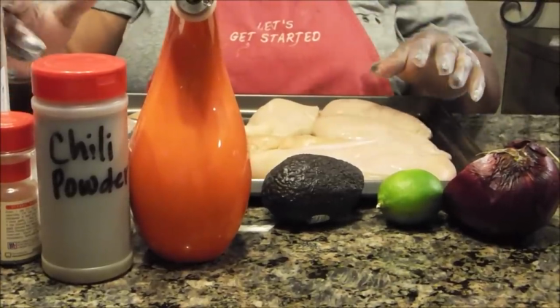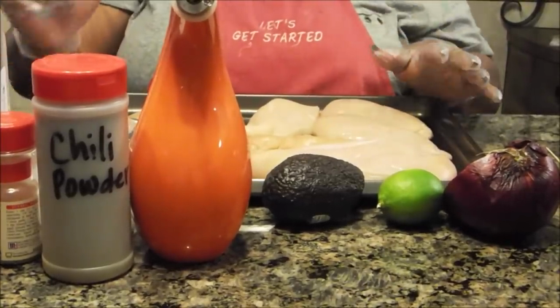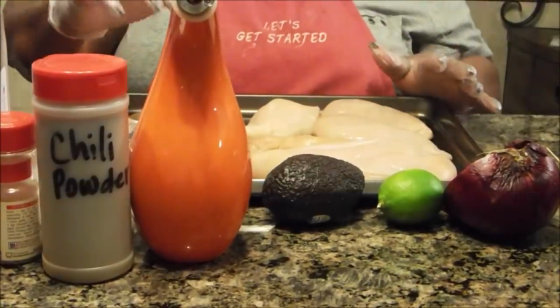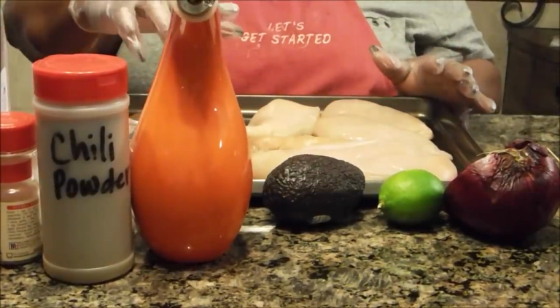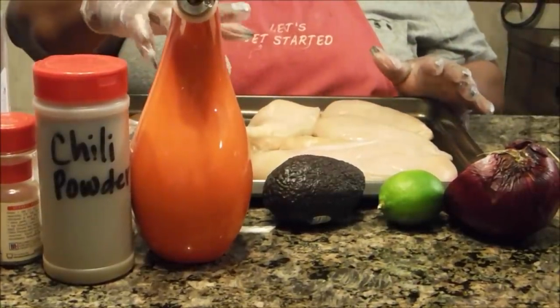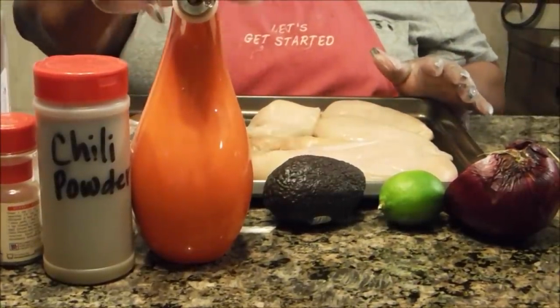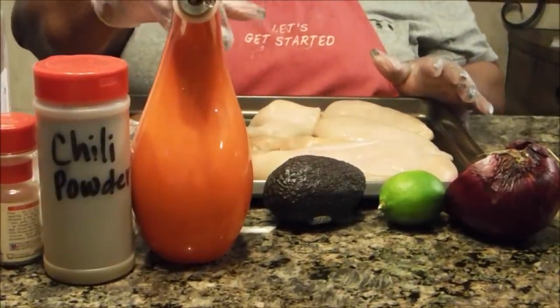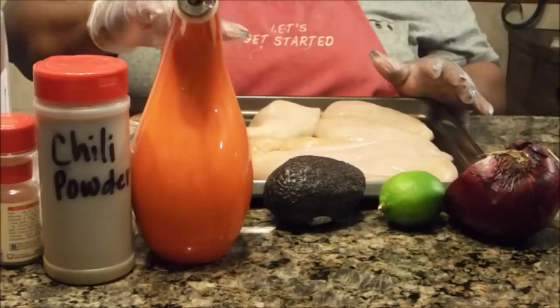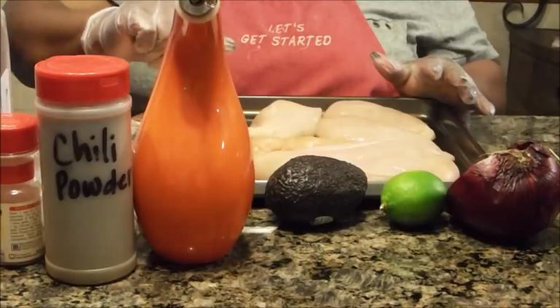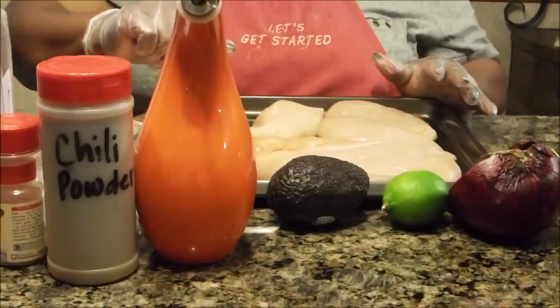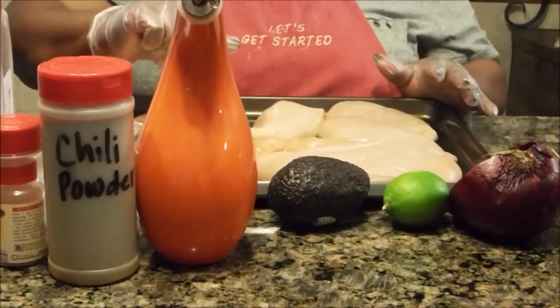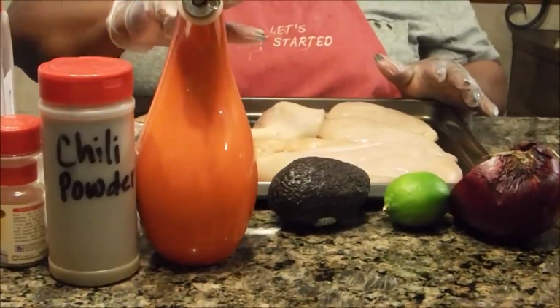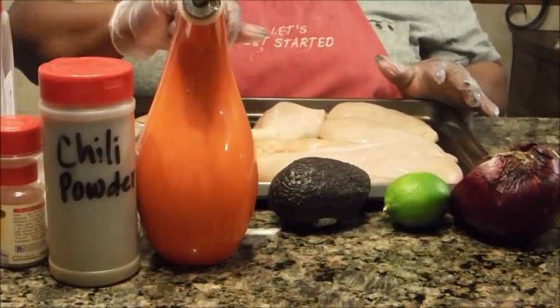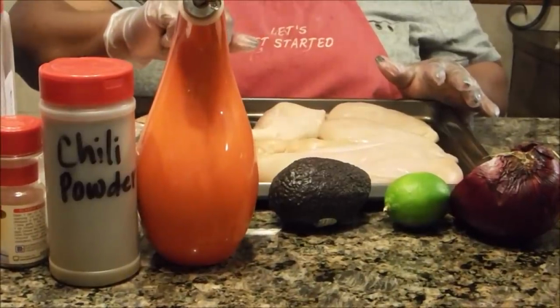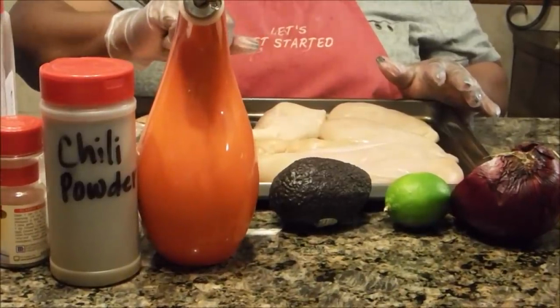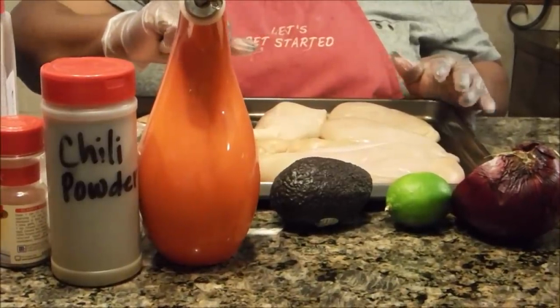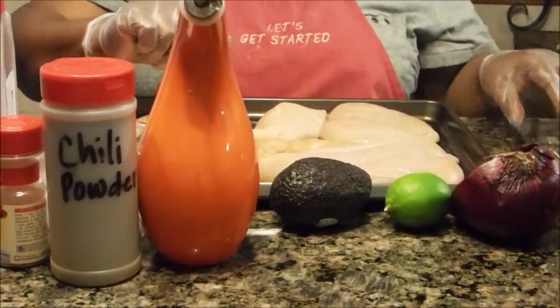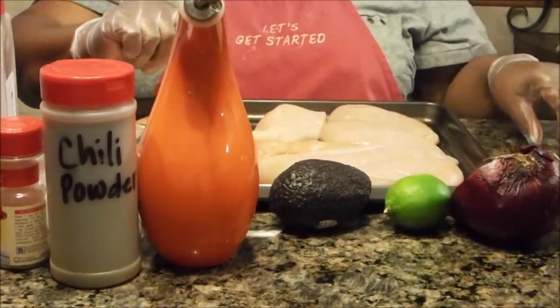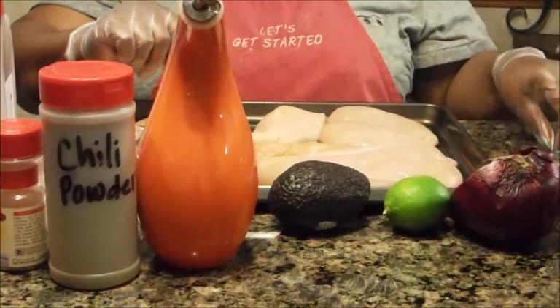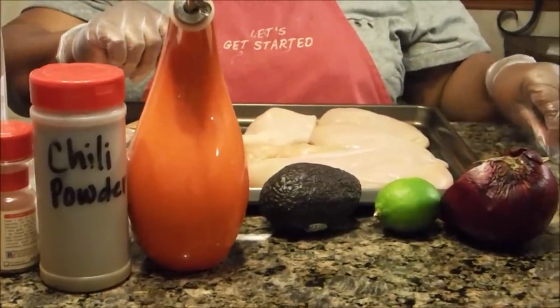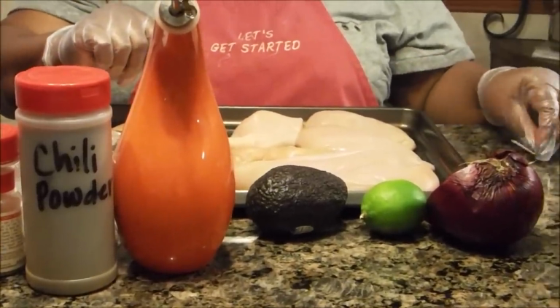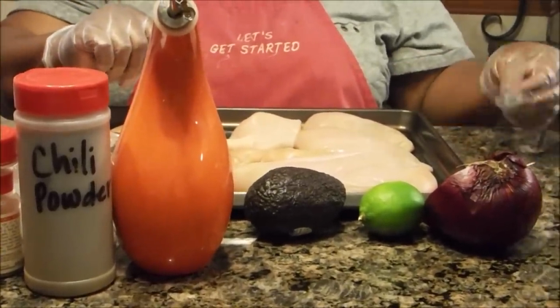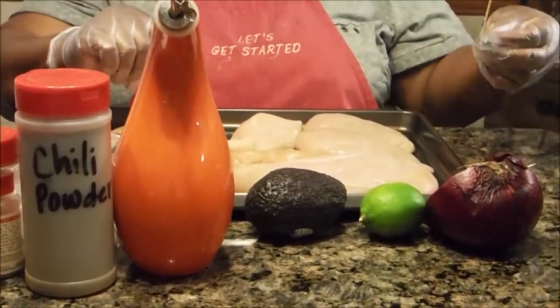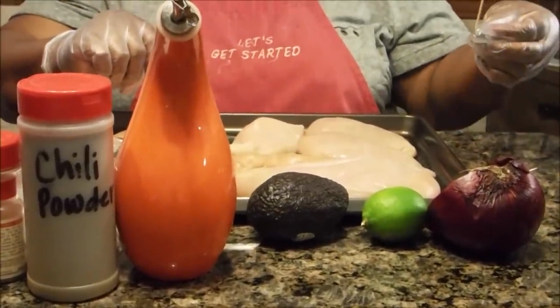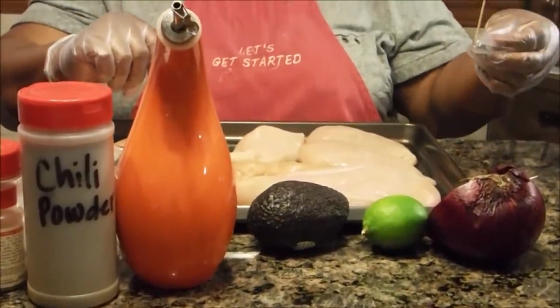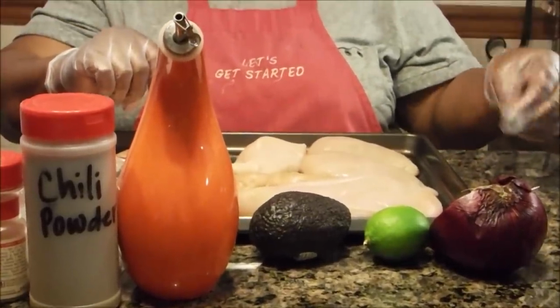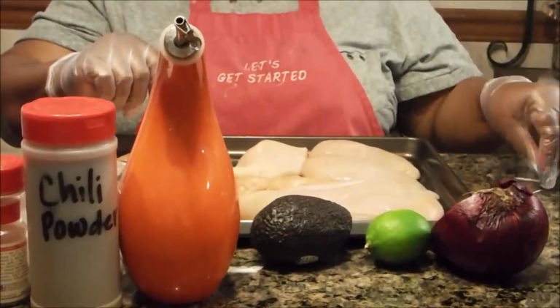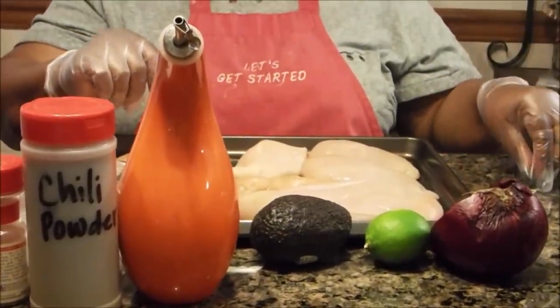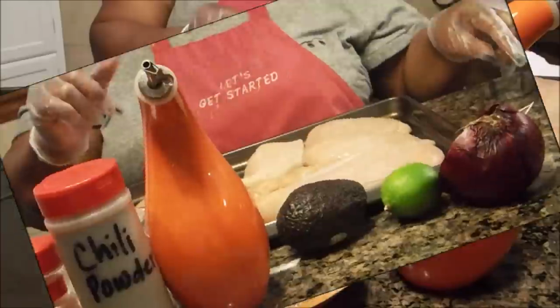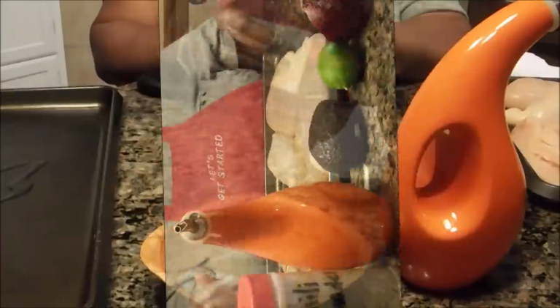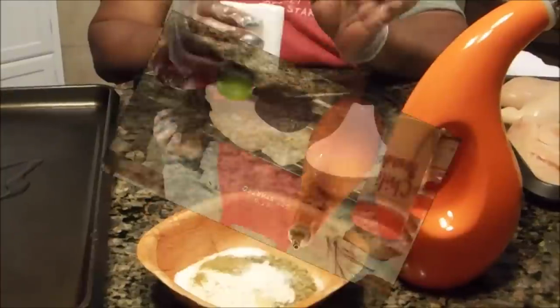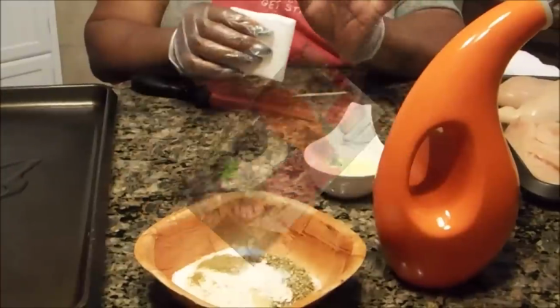While I go get everything seasoned up, go ahead and preheat your oven to 400 degrees. And if you have some toothpicks, go ahead and get them out because you'll need them.